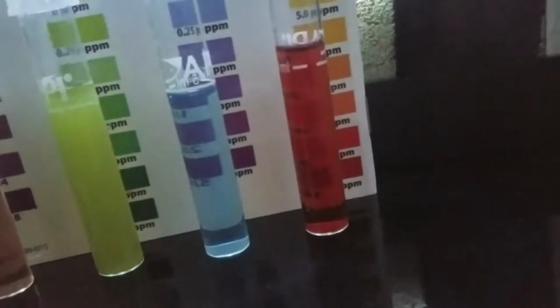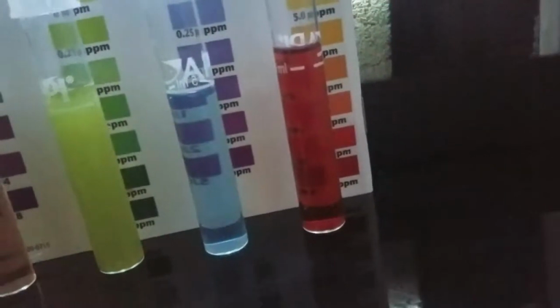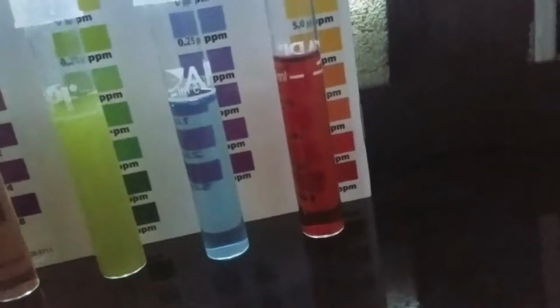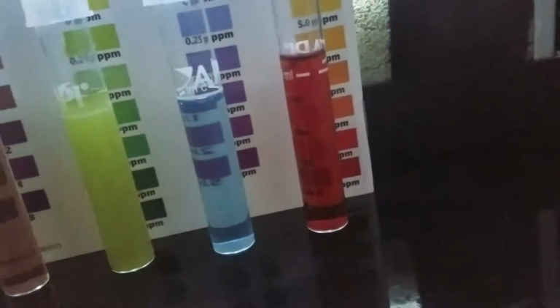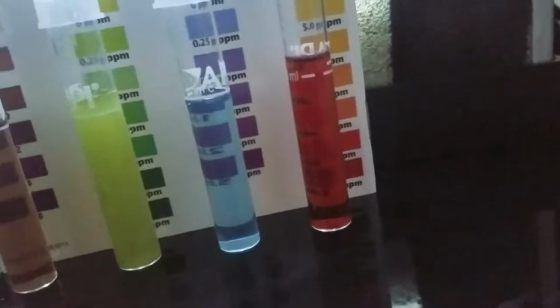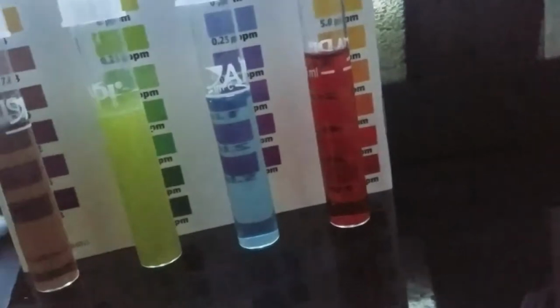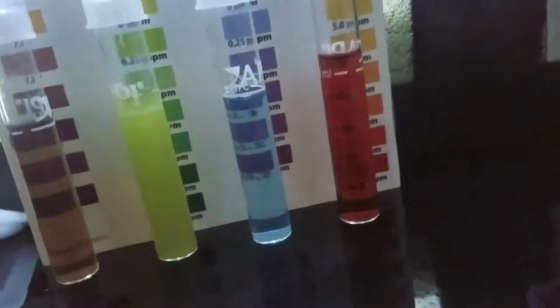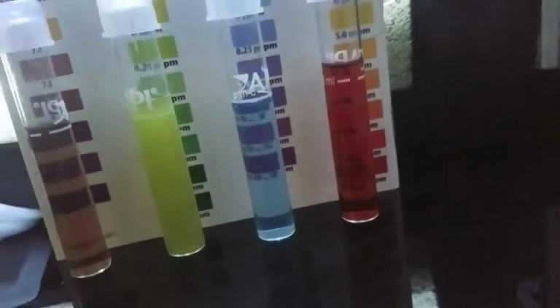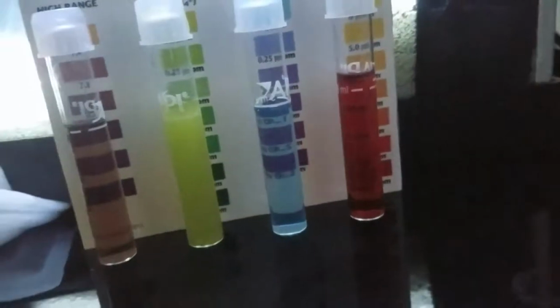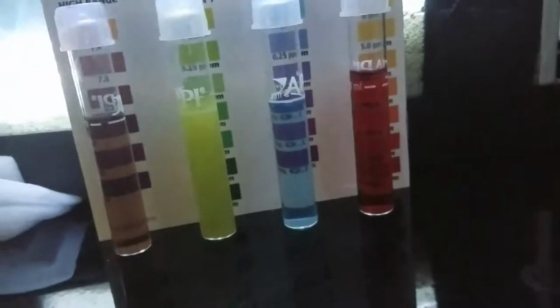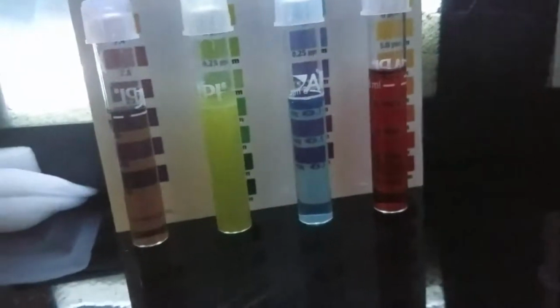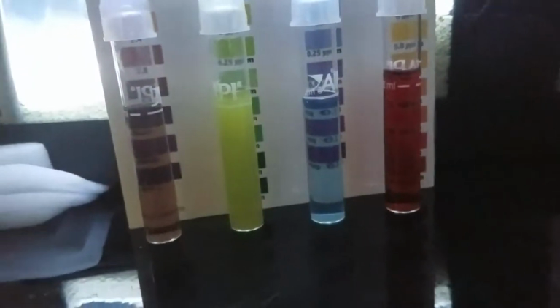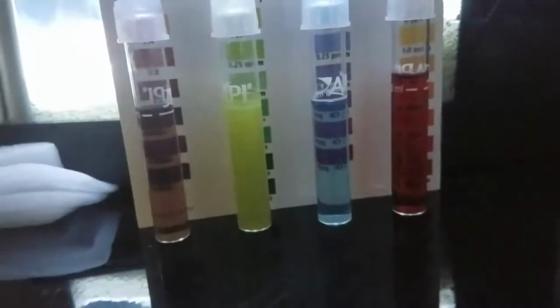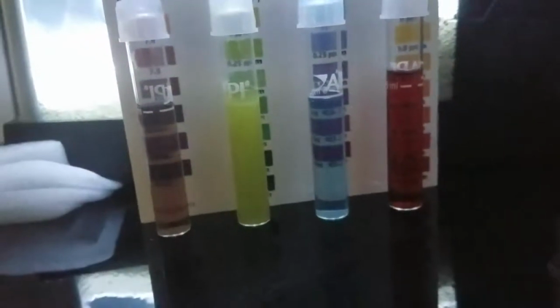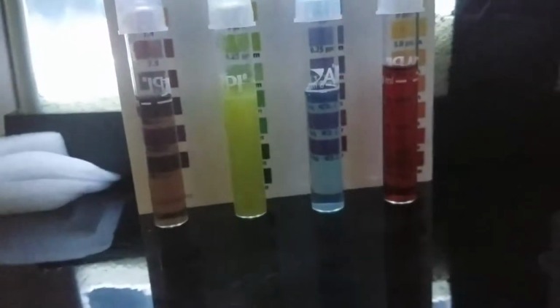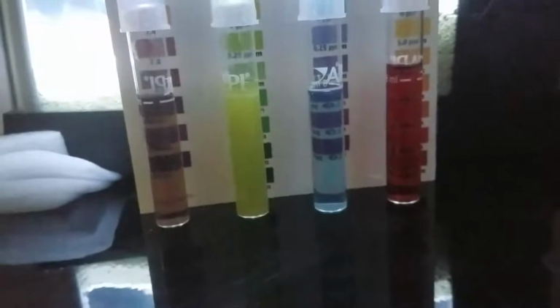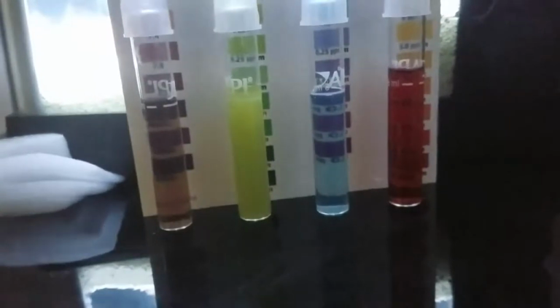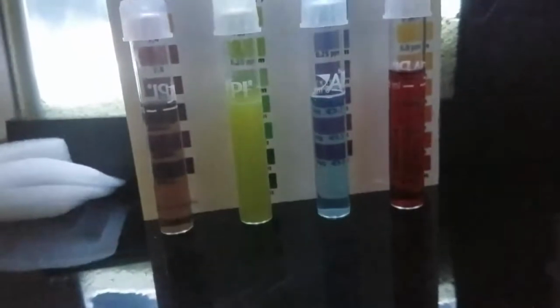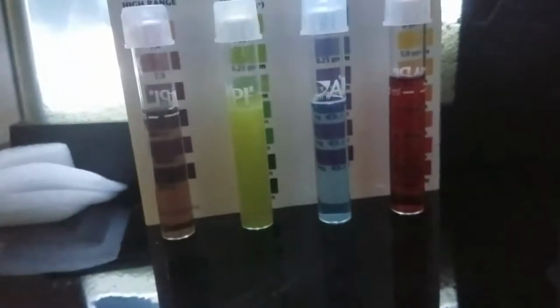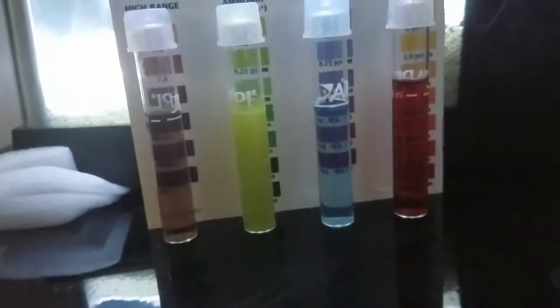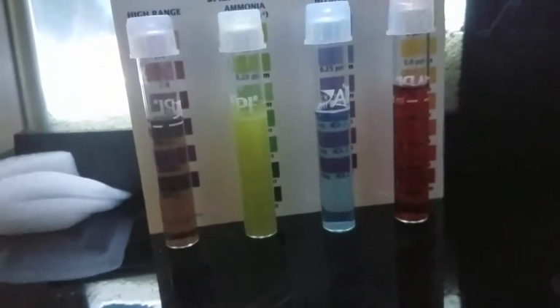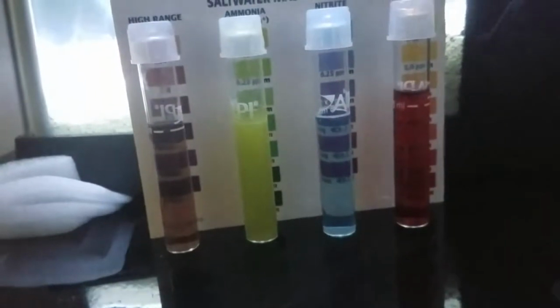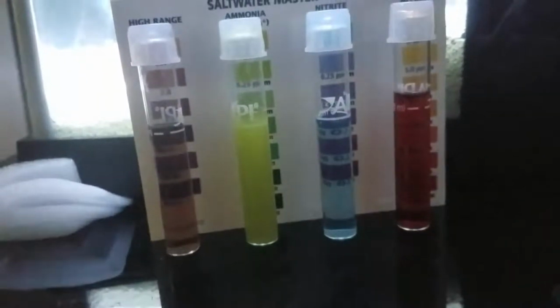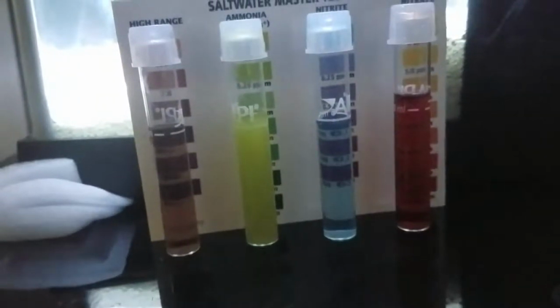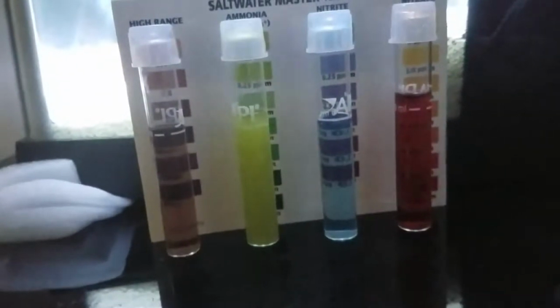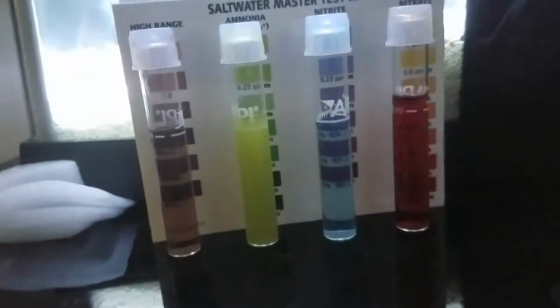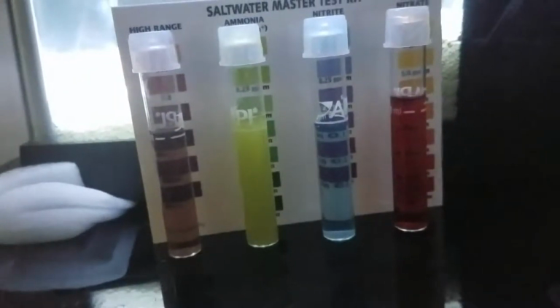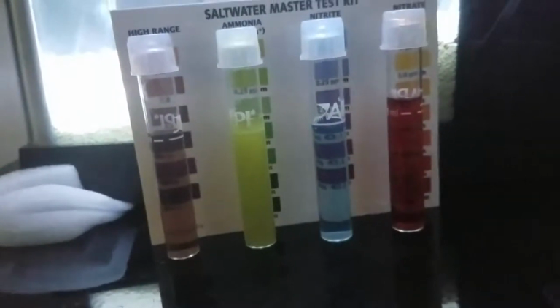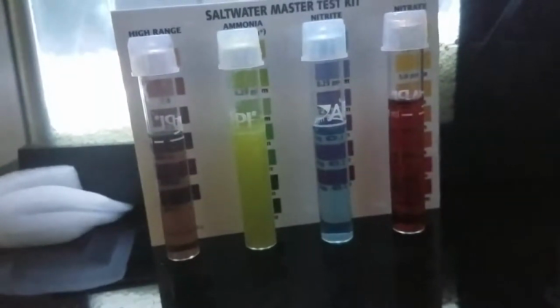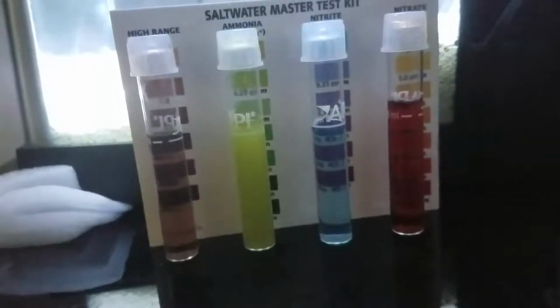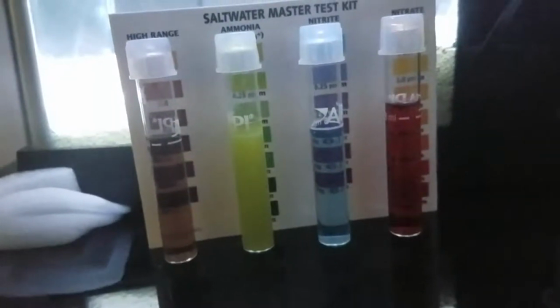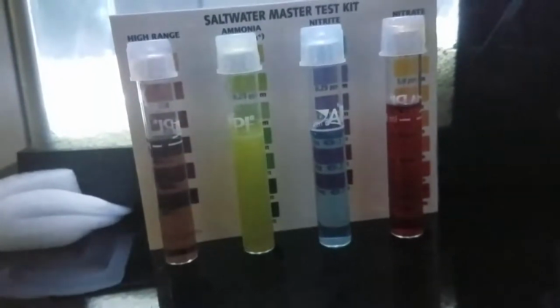At some point in the next day or so, I will probably do another water change.